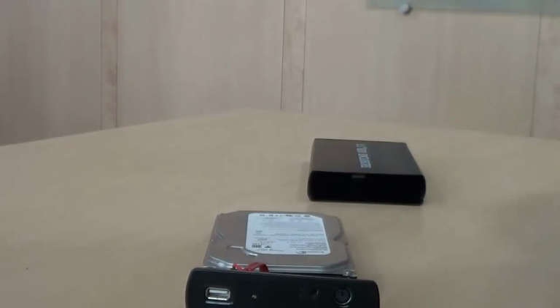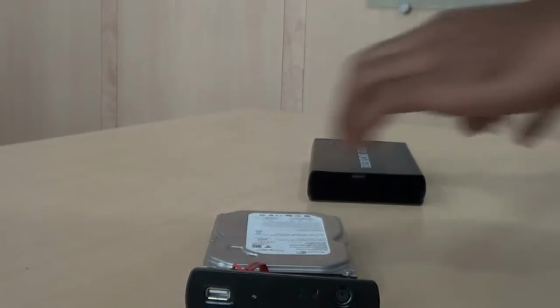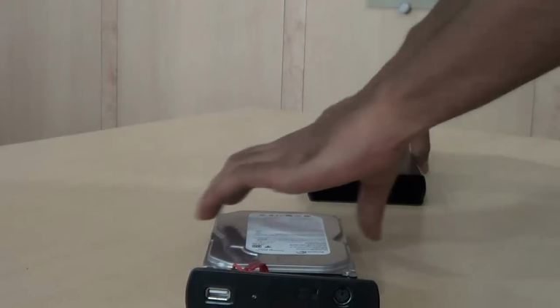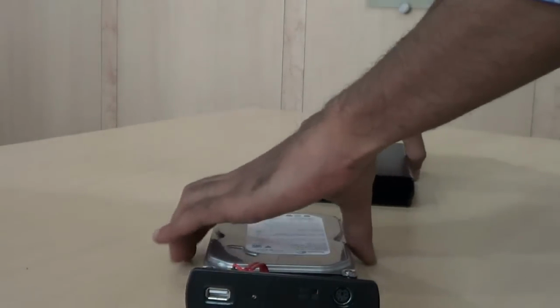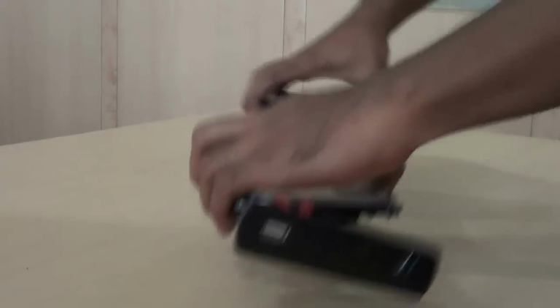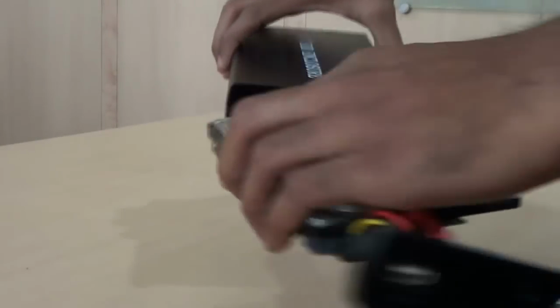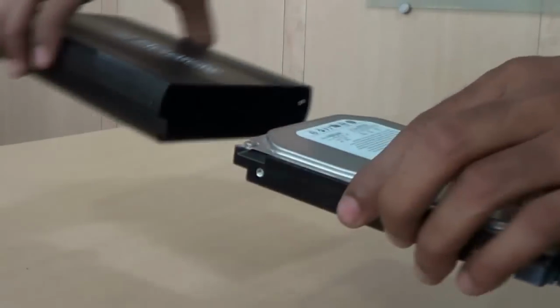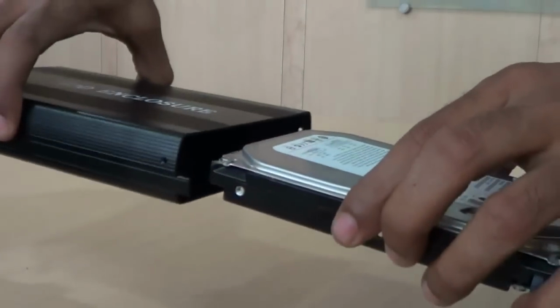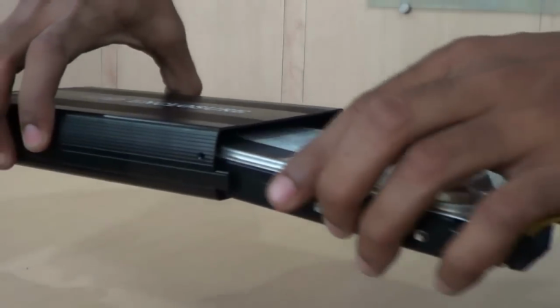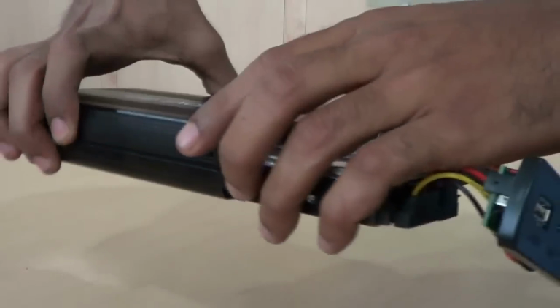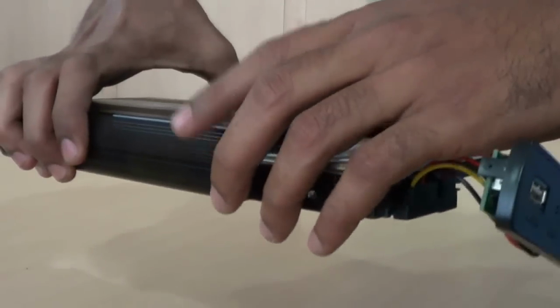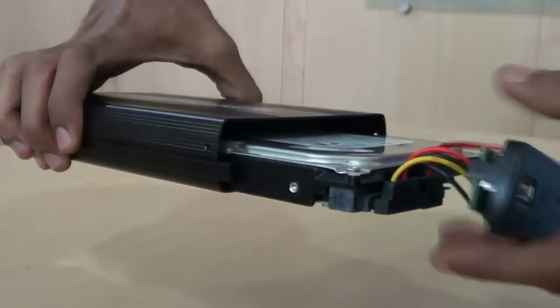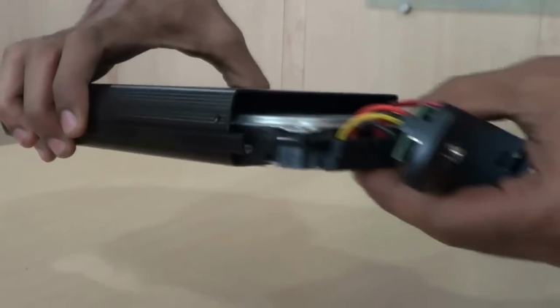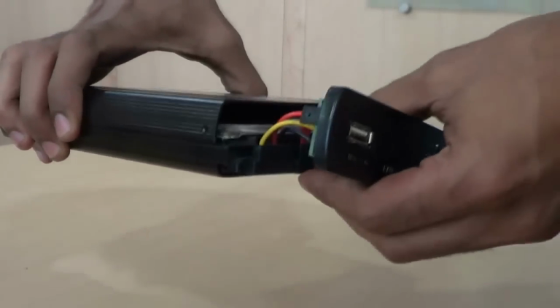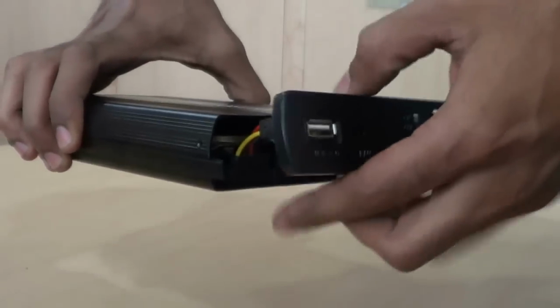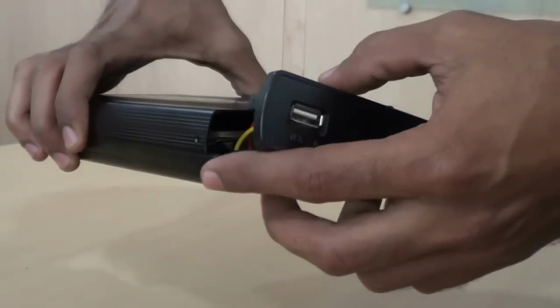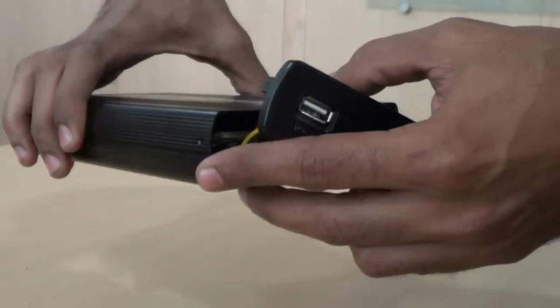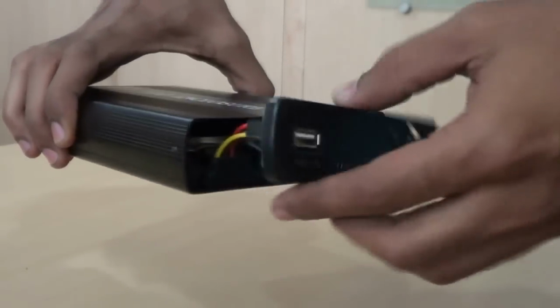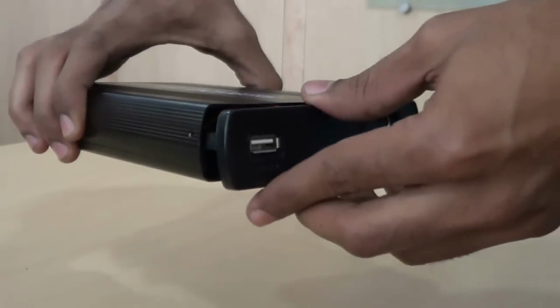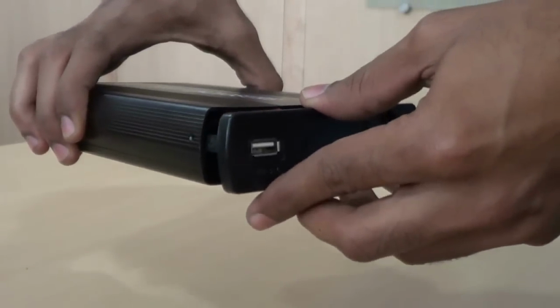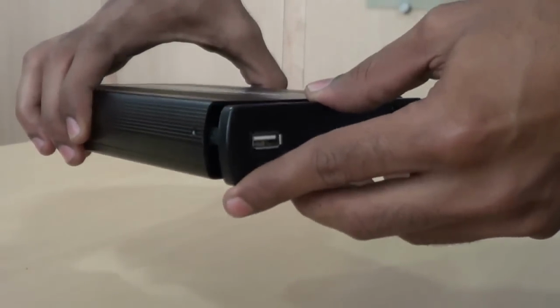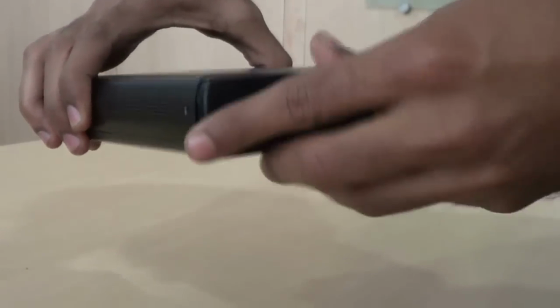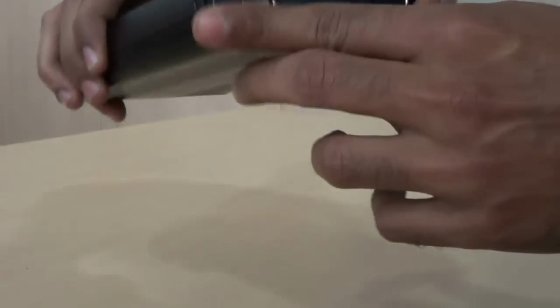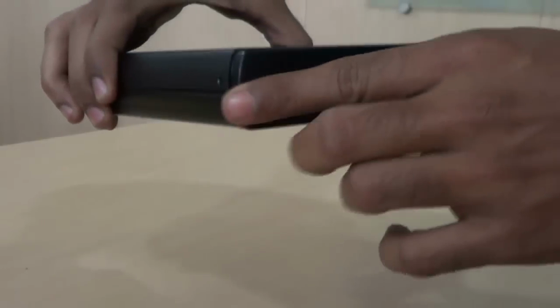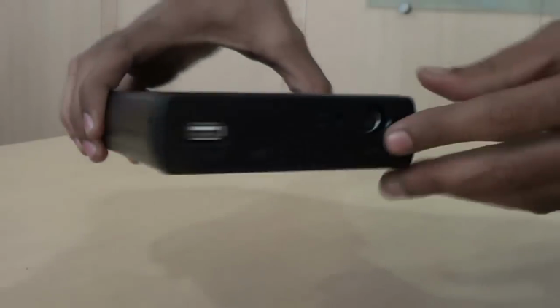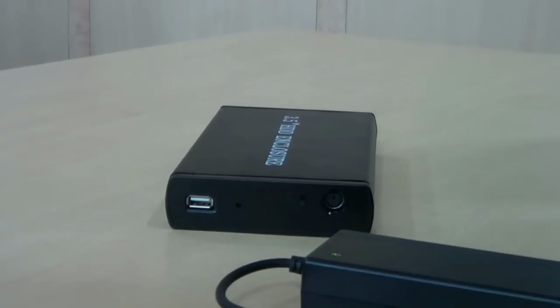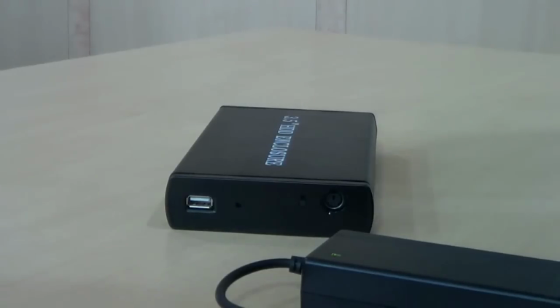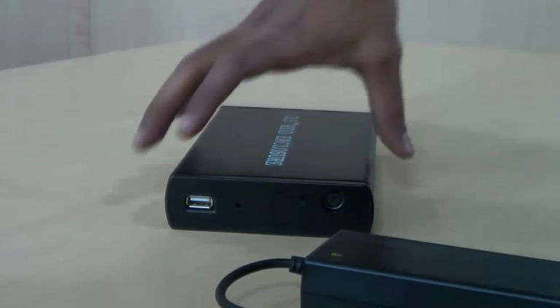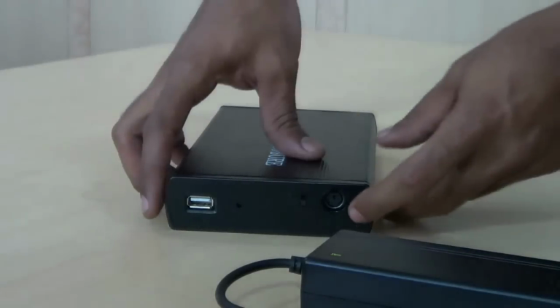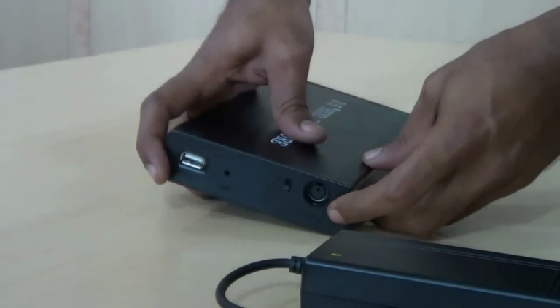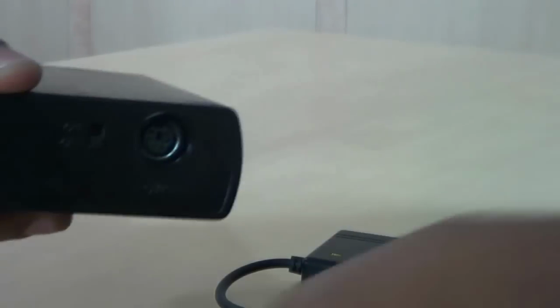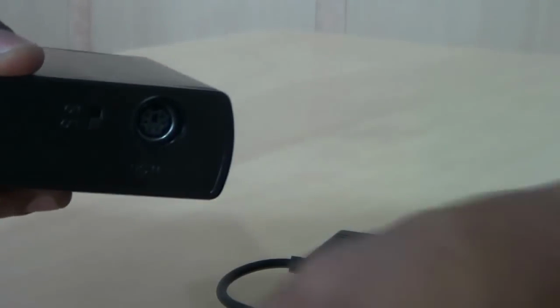Place the hard drive into the enclosure. Plug in the power supply adapter cable to the connector.